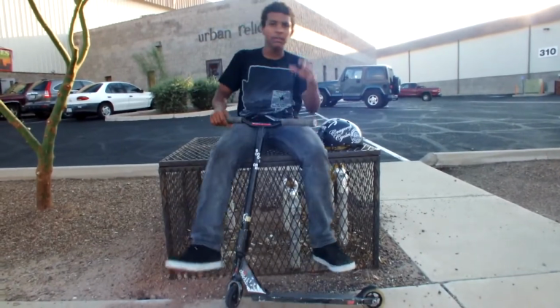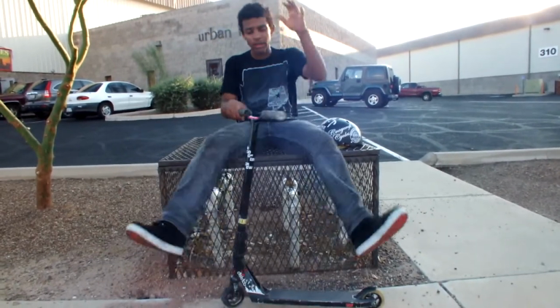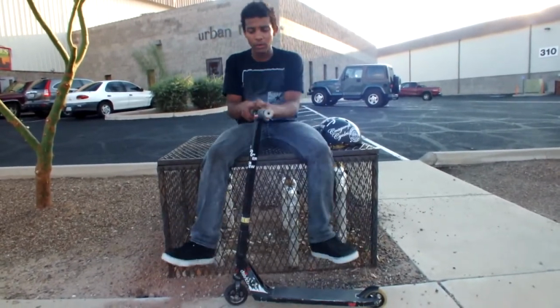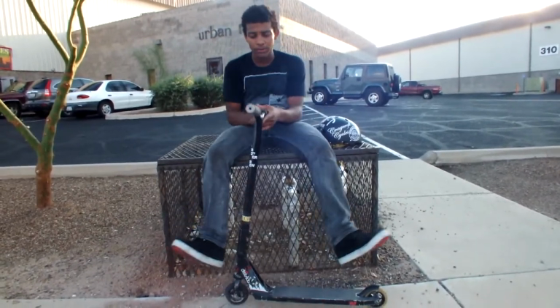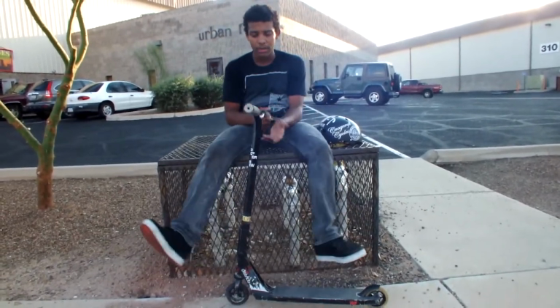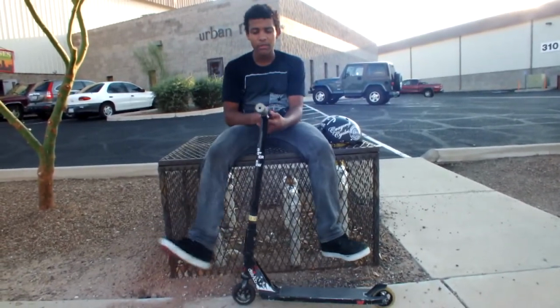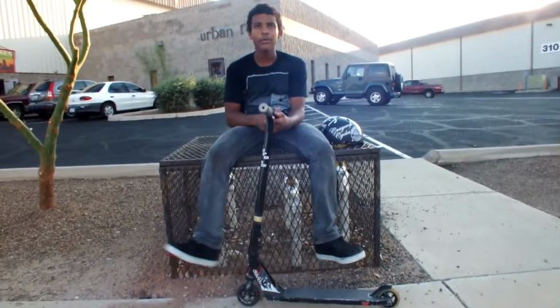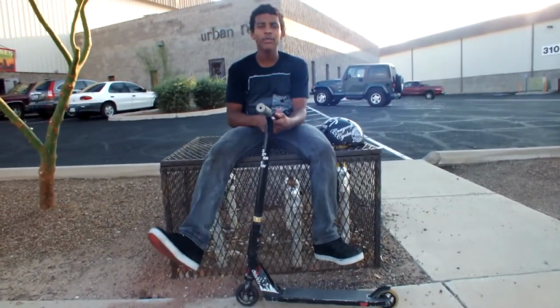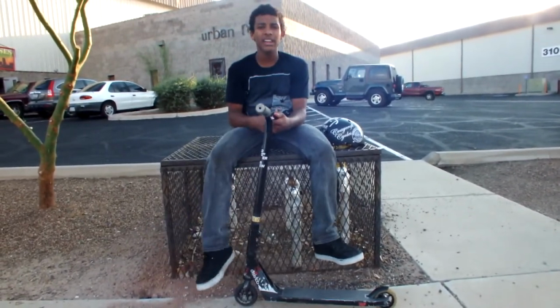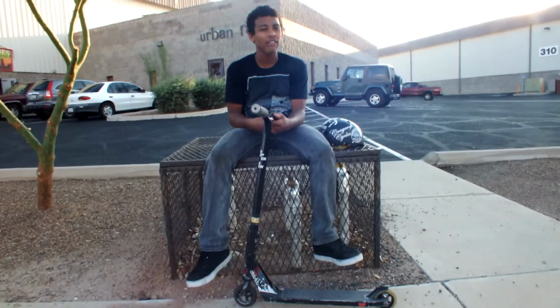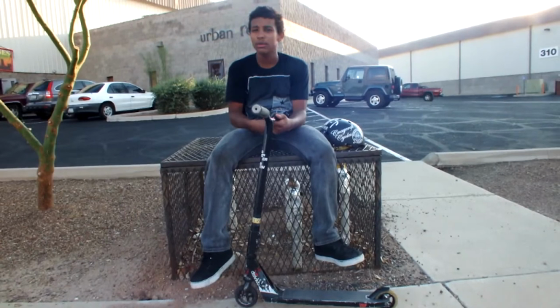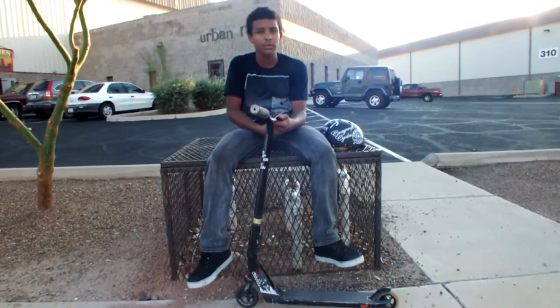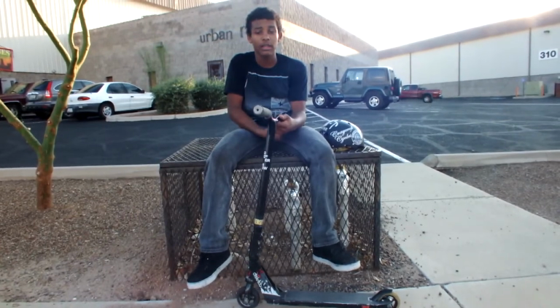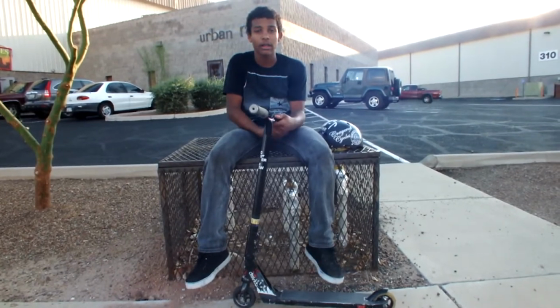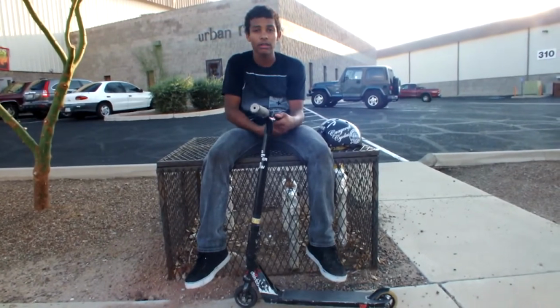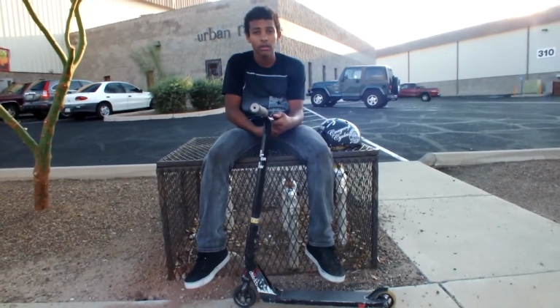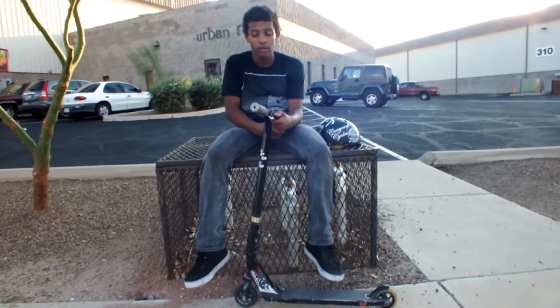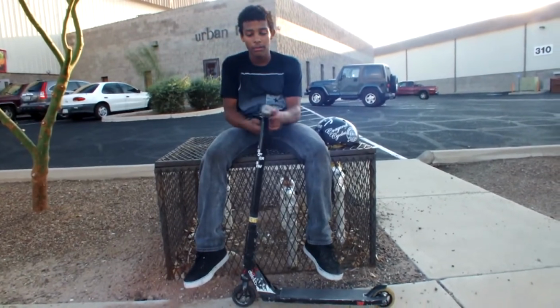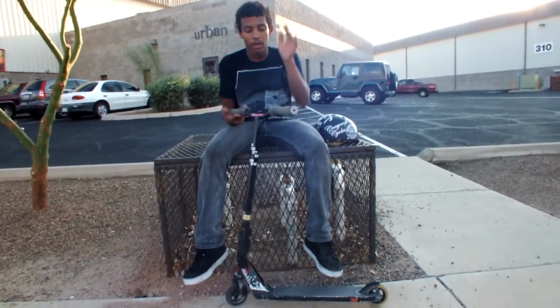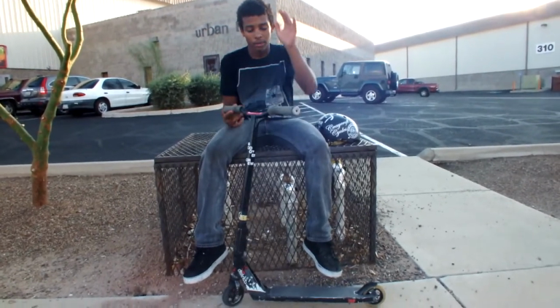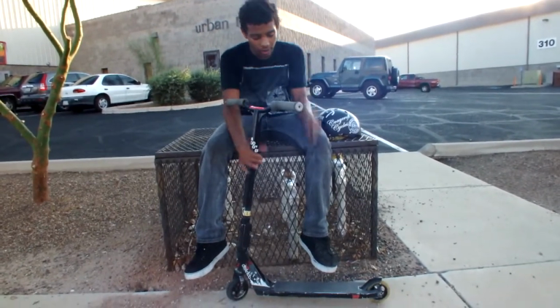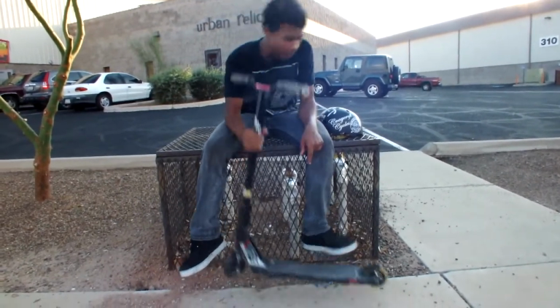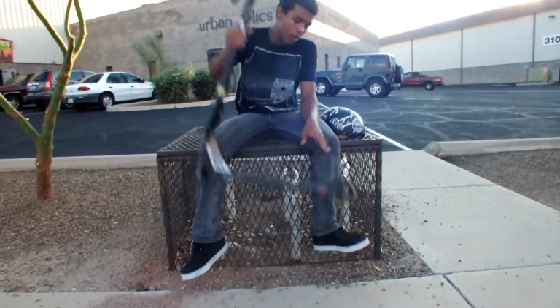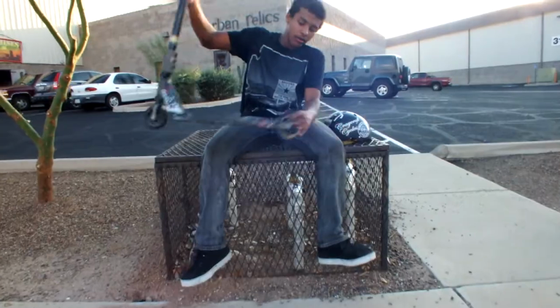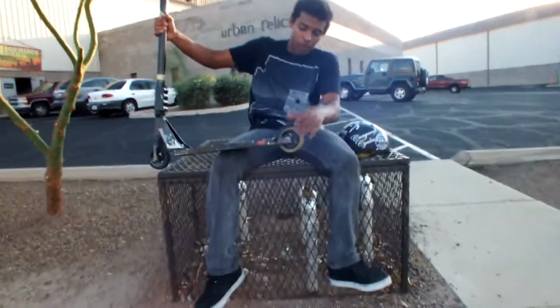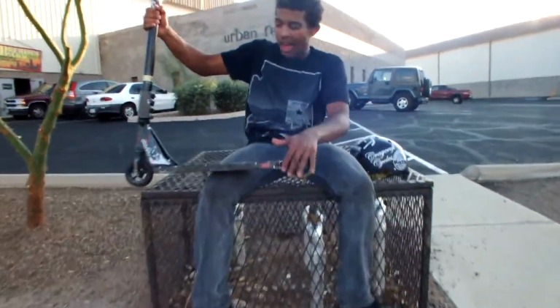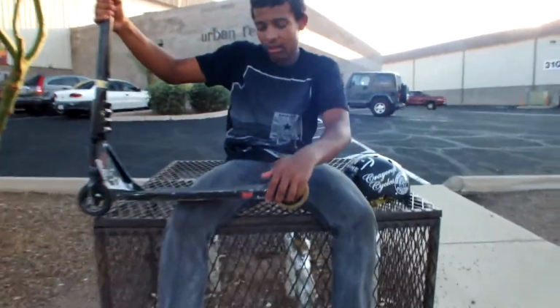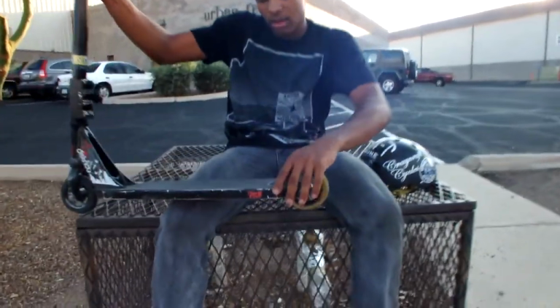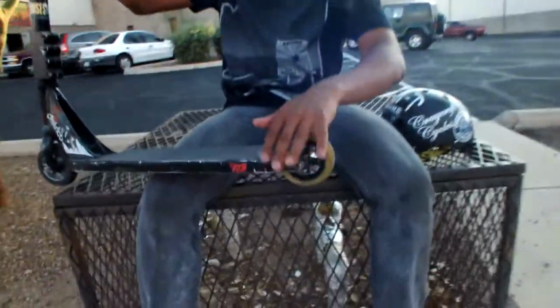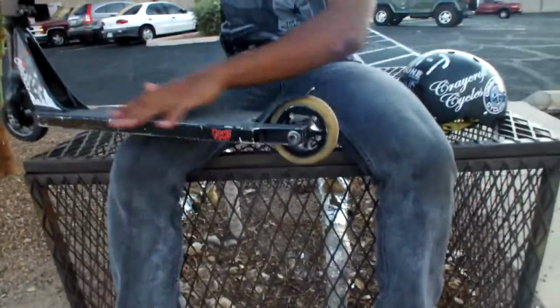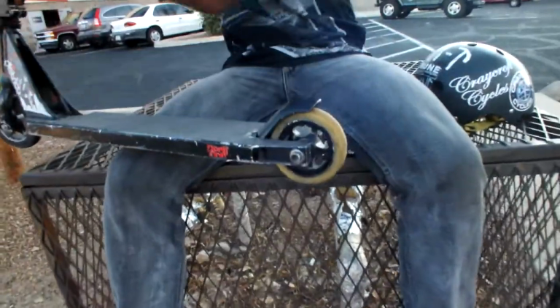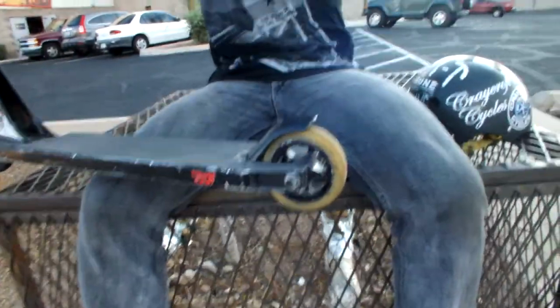This is my scooter check, V1, because after 2 or 3 years of riding I never made one, I never made it on the internet. So I'm going to start at the bottom and the back and then go up to the top.